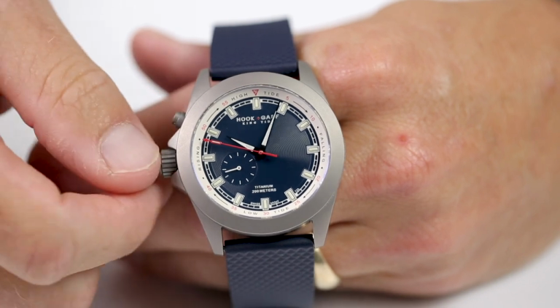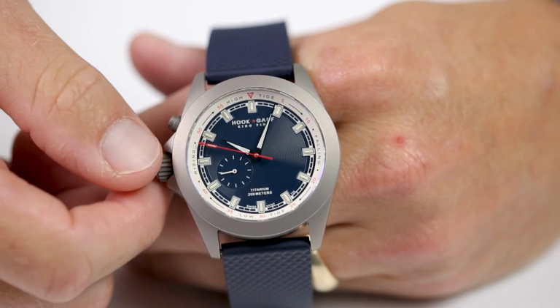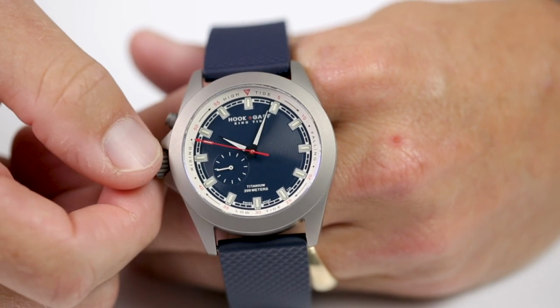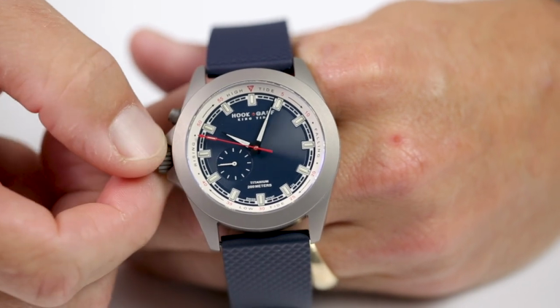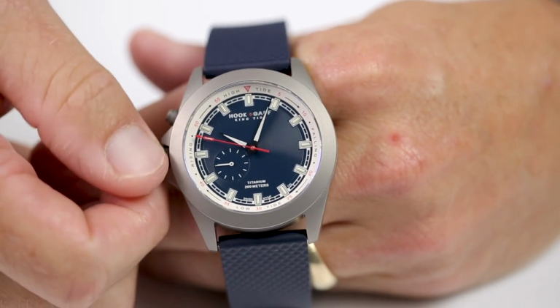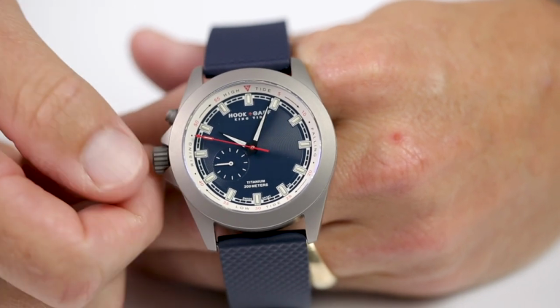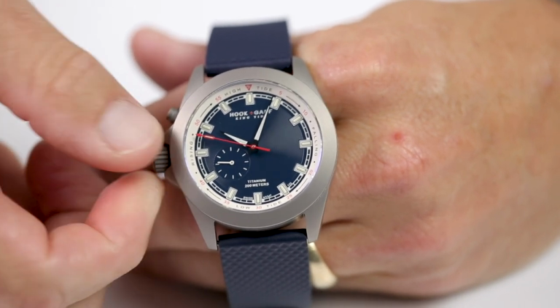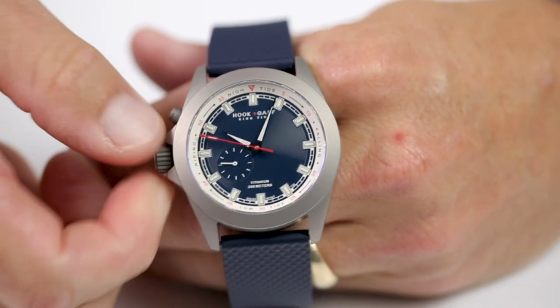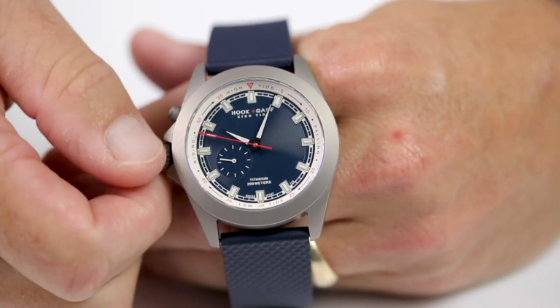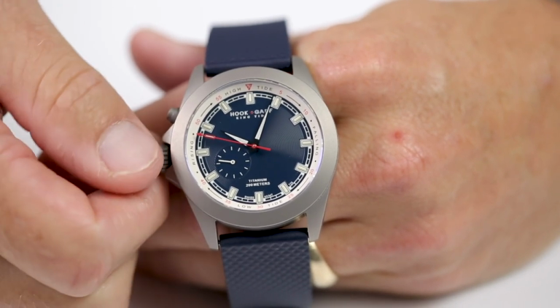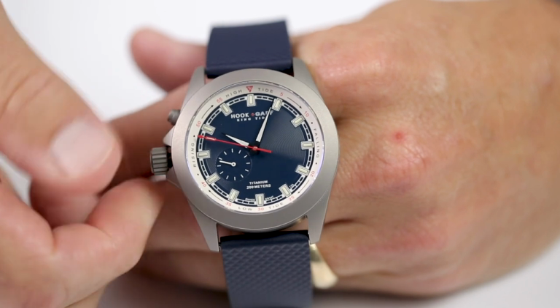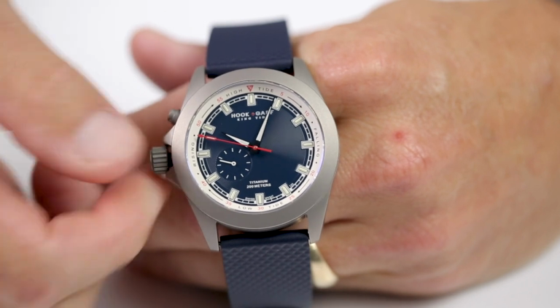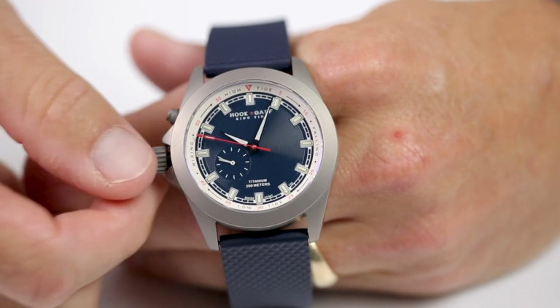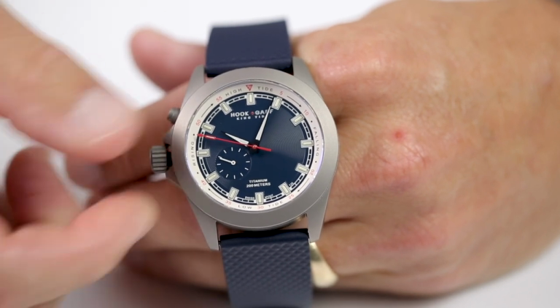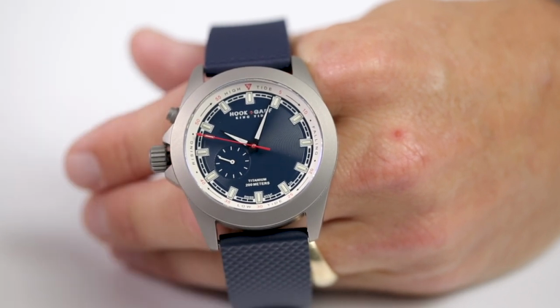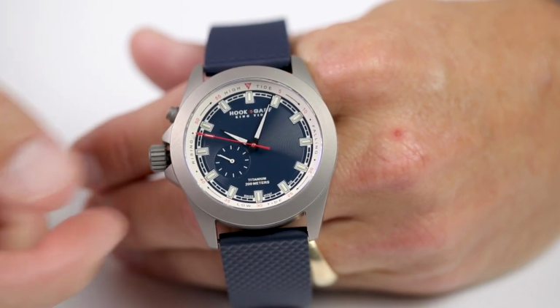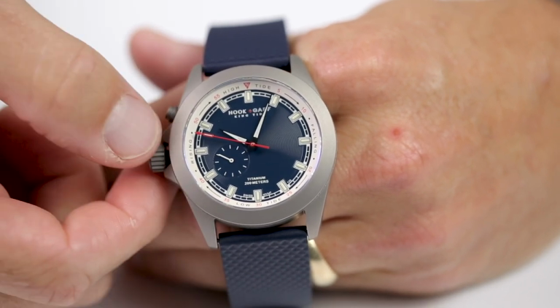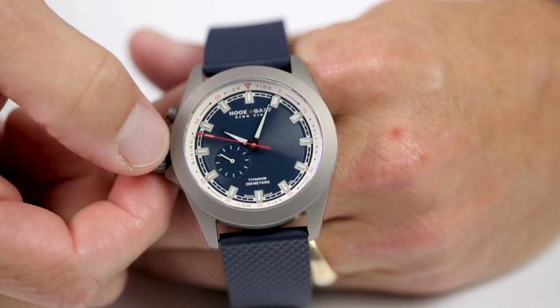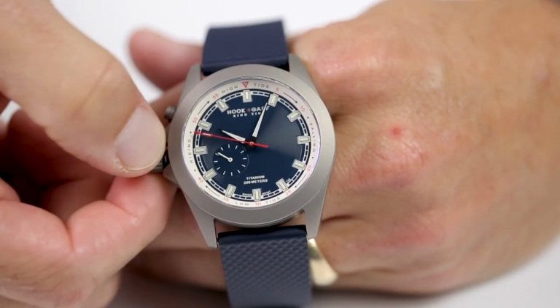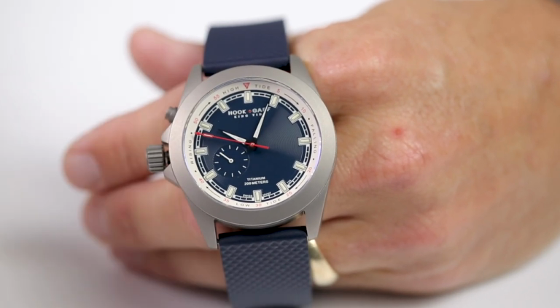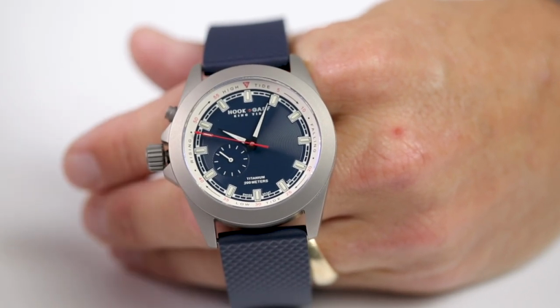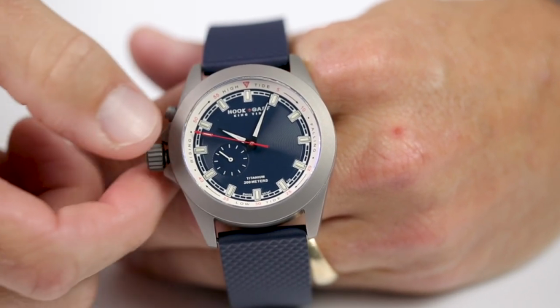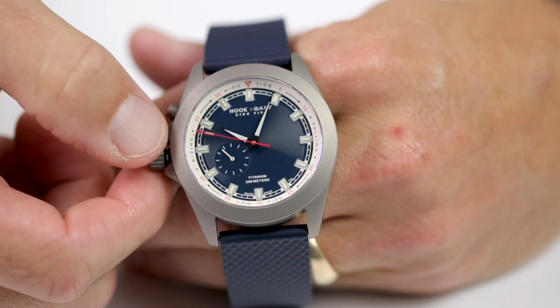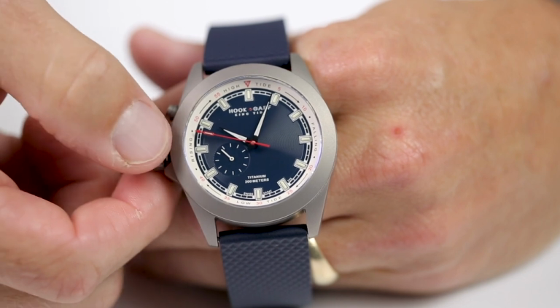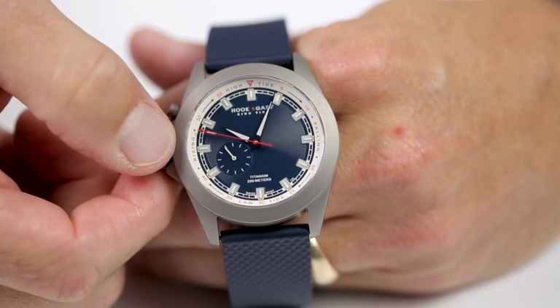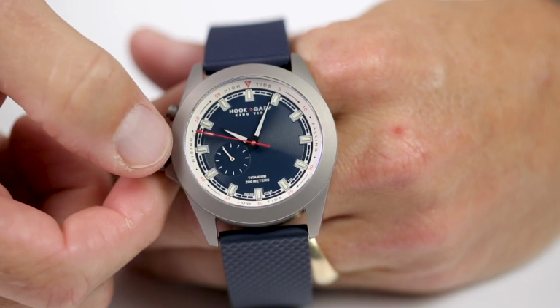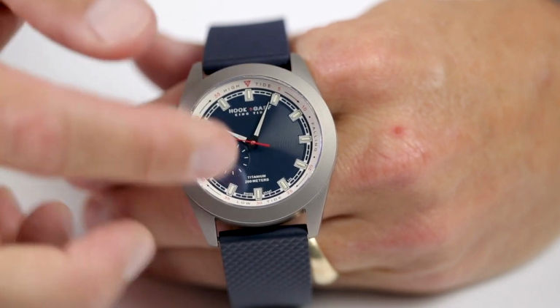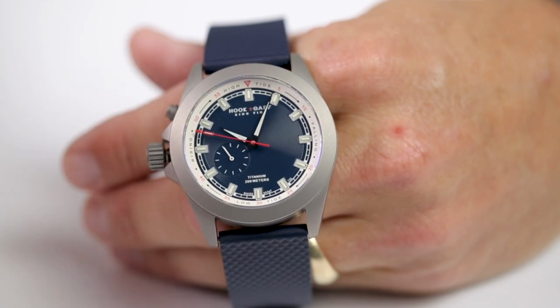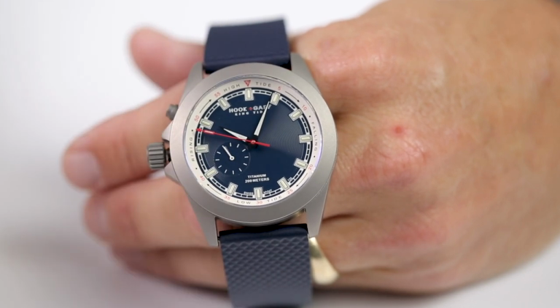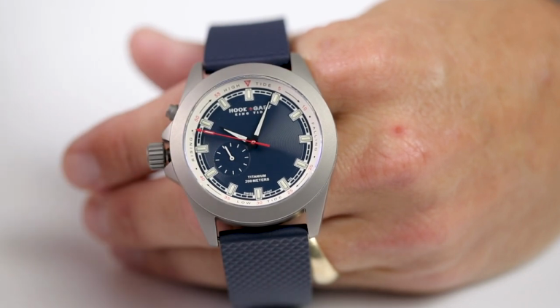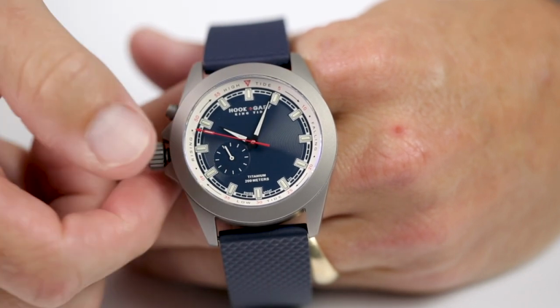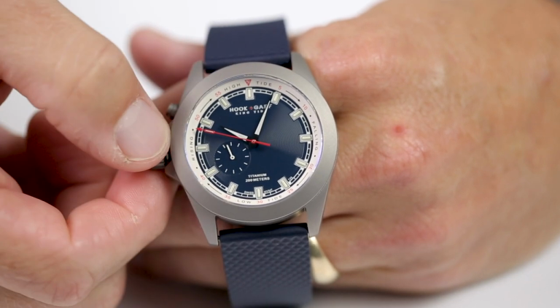The first thing we'll talk about is how to set the time, which is going to be just like our other models. You unscrew the crown to position one. You'll pull it out one click to position two, which doesn't do anything because we actually don't have a date function on this watch.